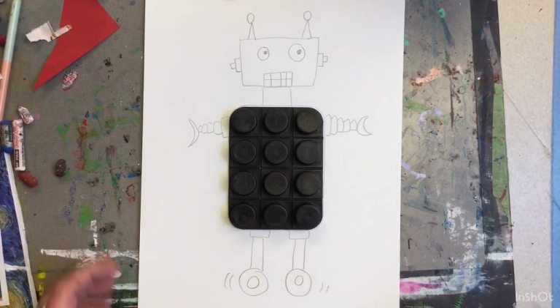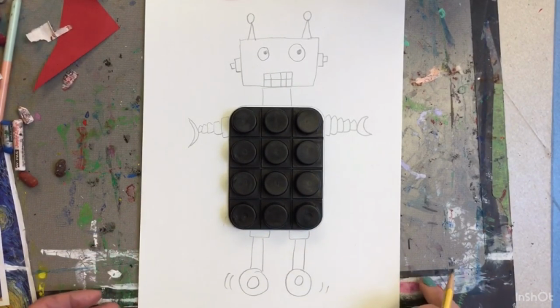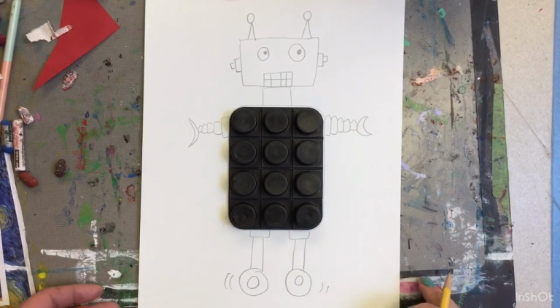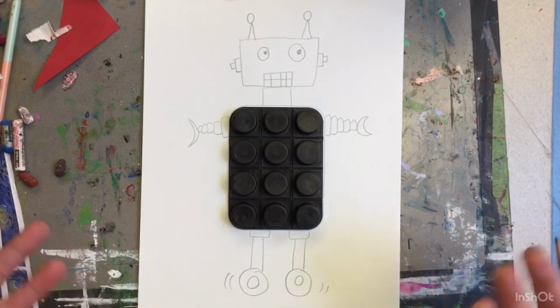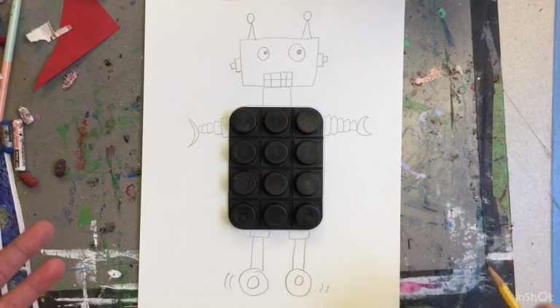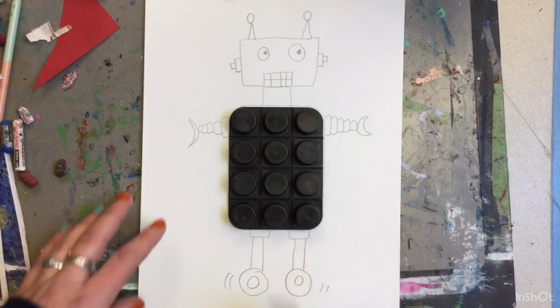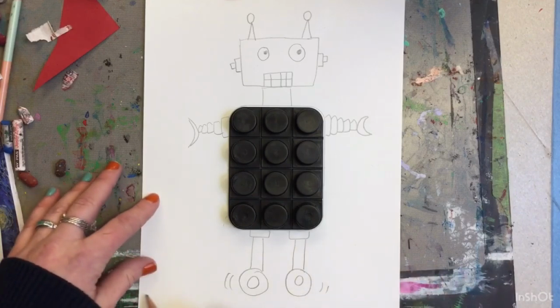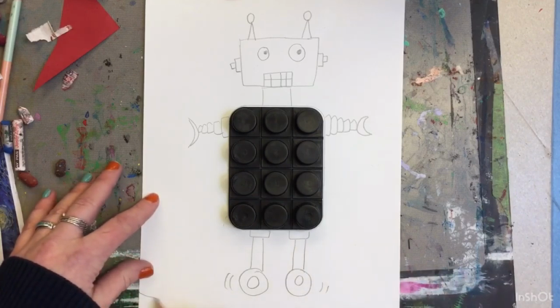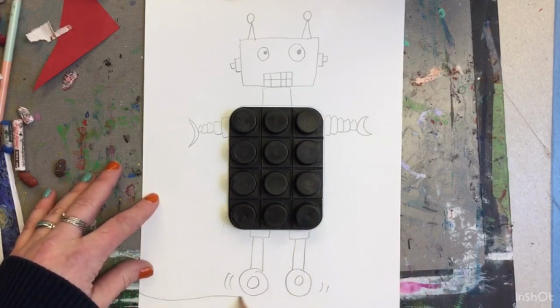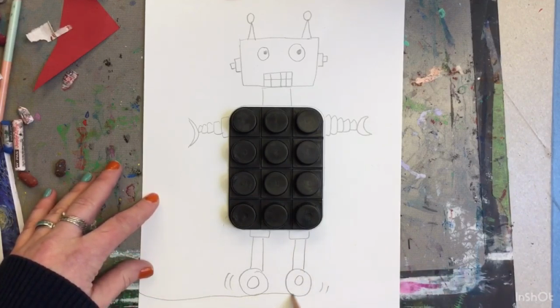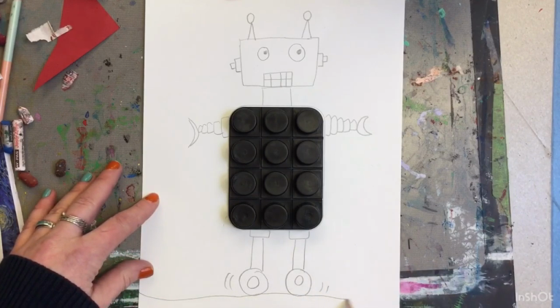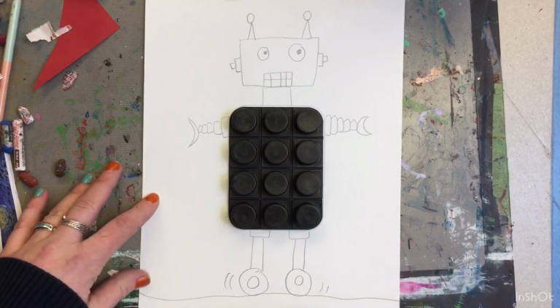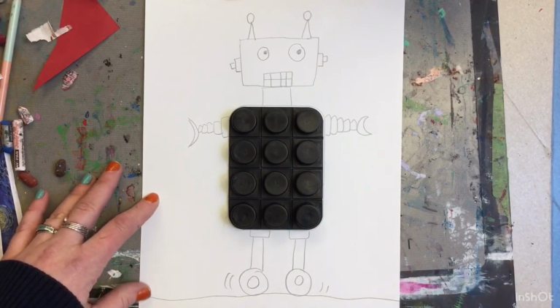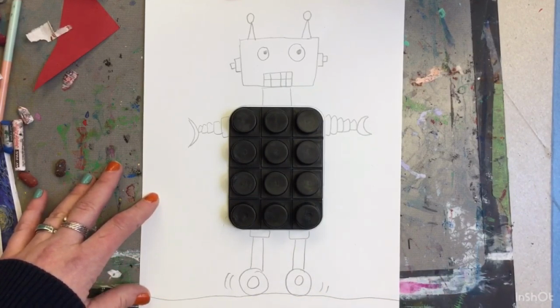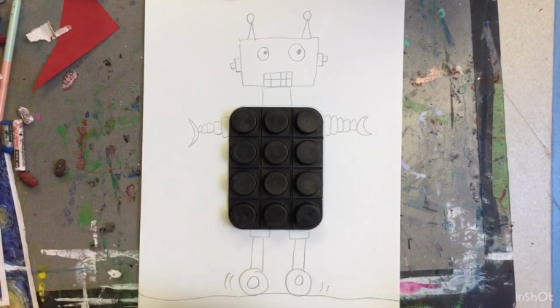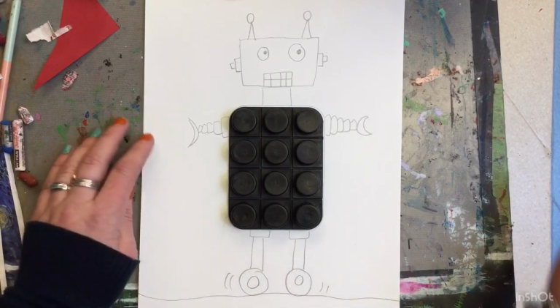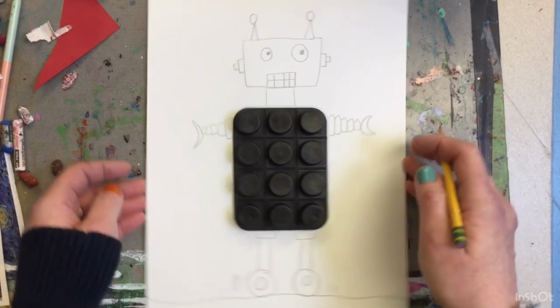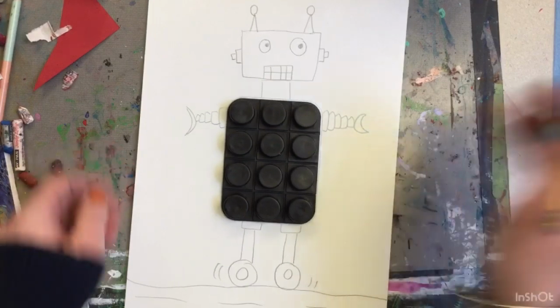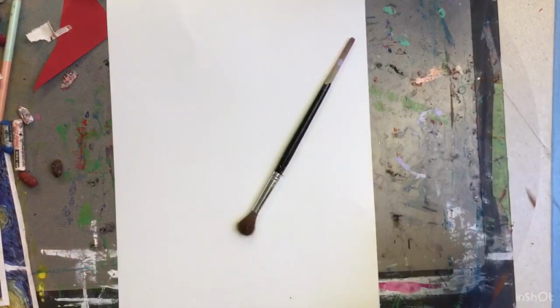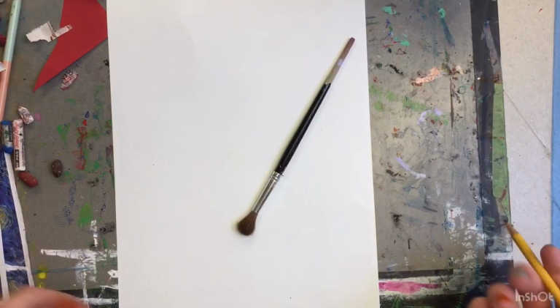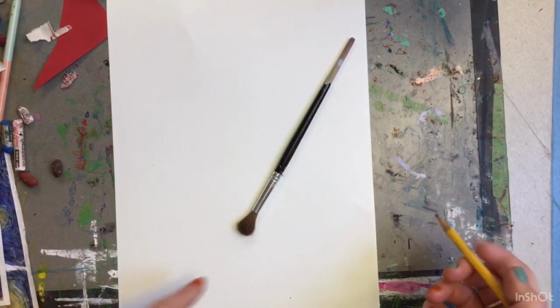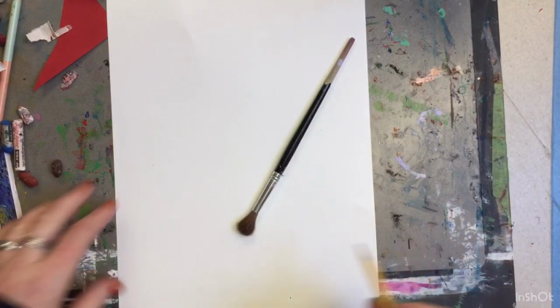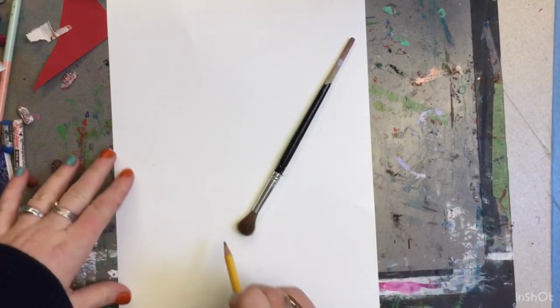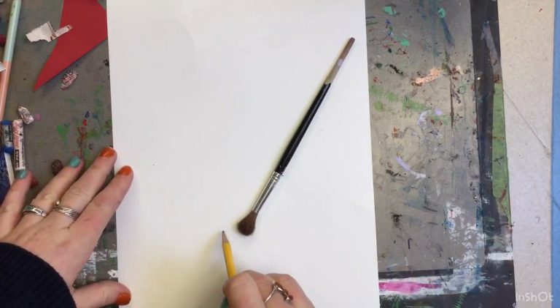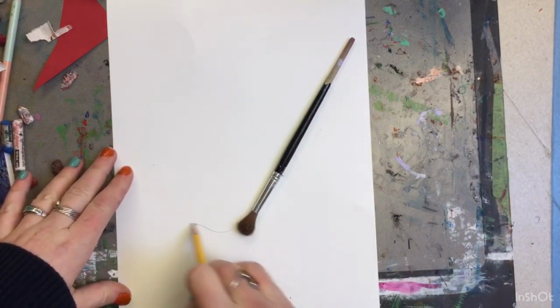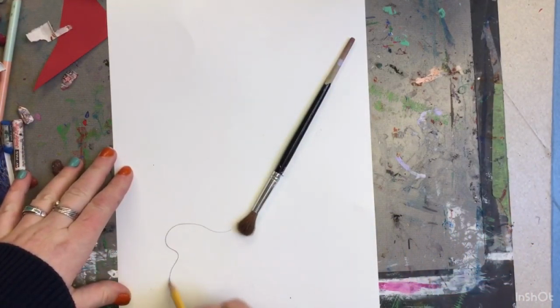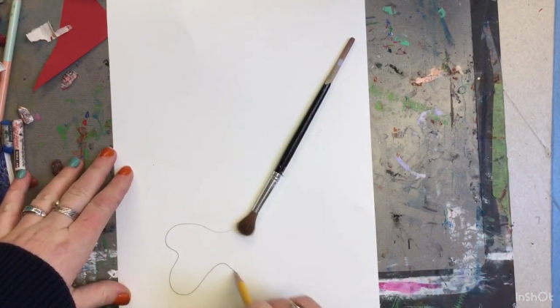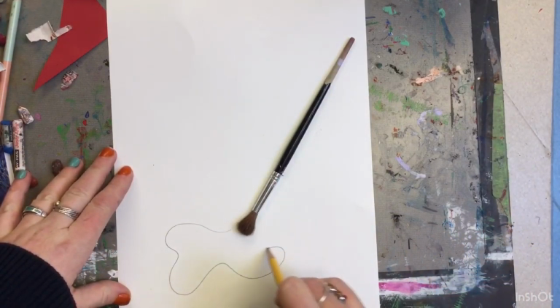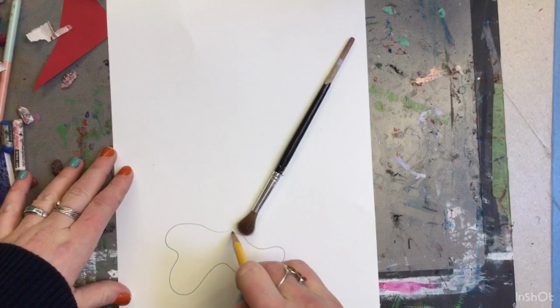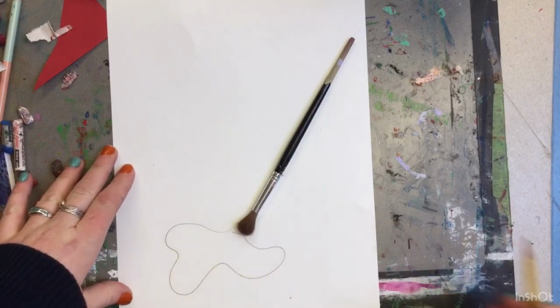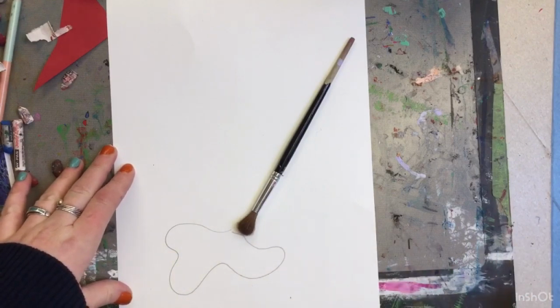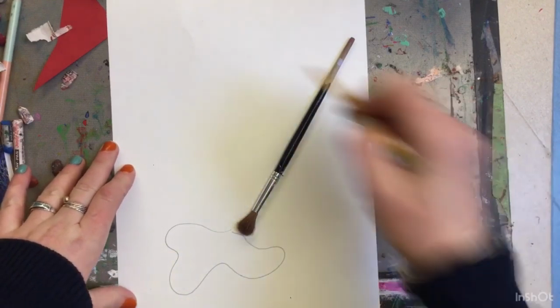Now after you've created your object, you can always think about a background to go along with it. I'm going to put him on a little road — he's wheeling around. I'm going to use a paintbrush, so I'll set that paintbrush there and imagine it has painted a little swoosh of paint.